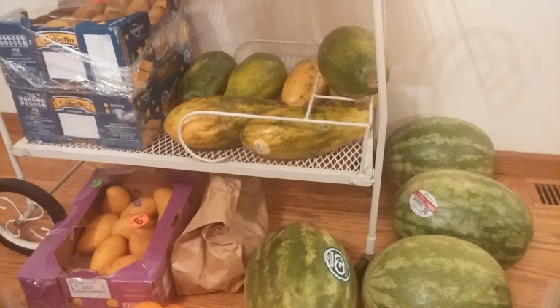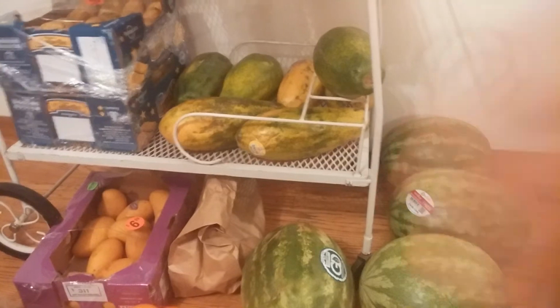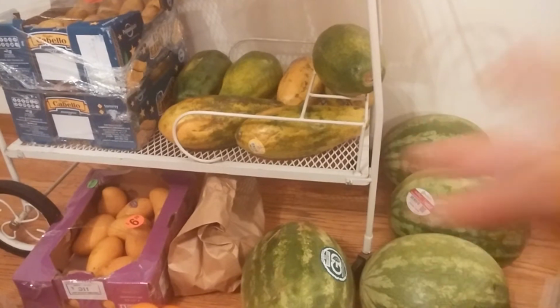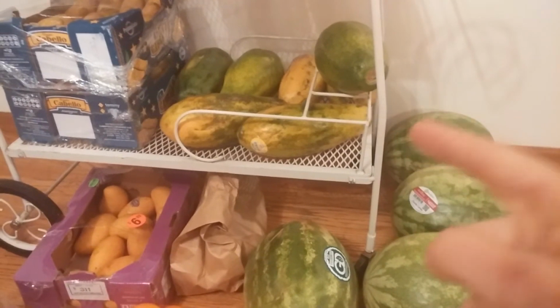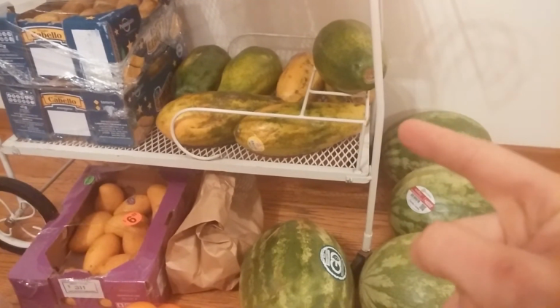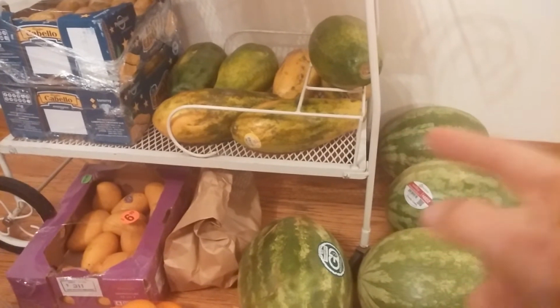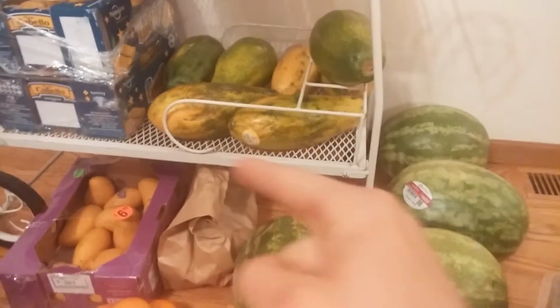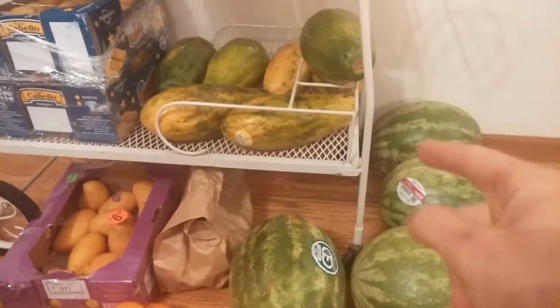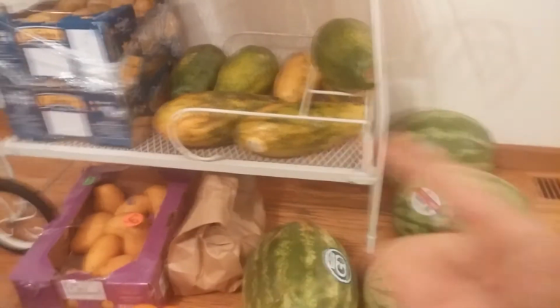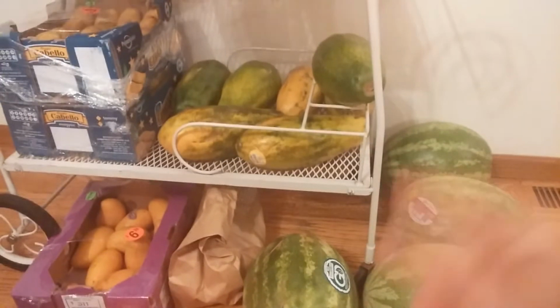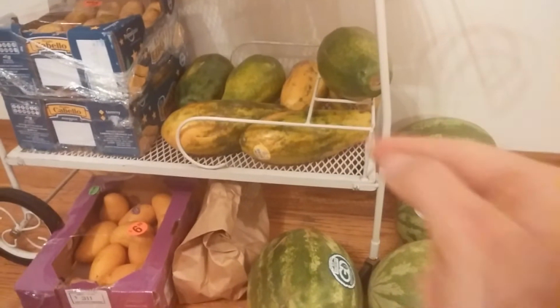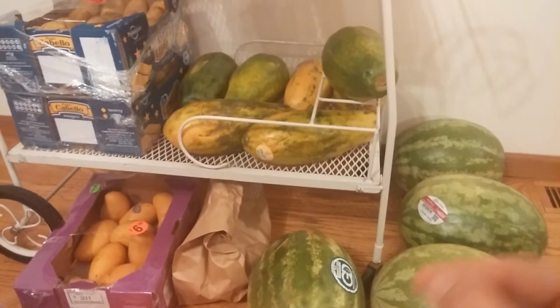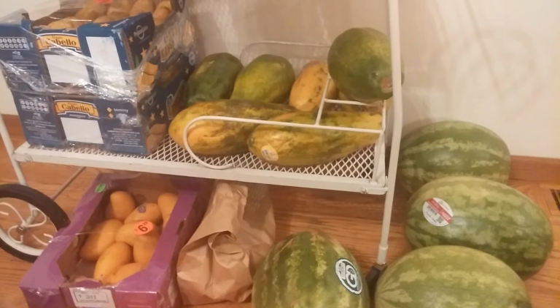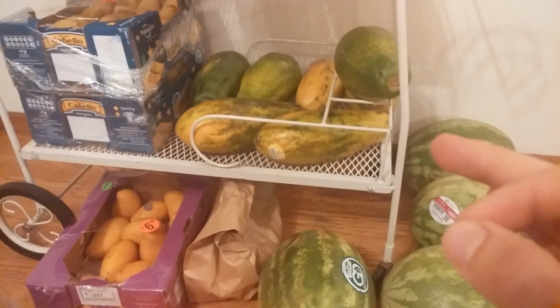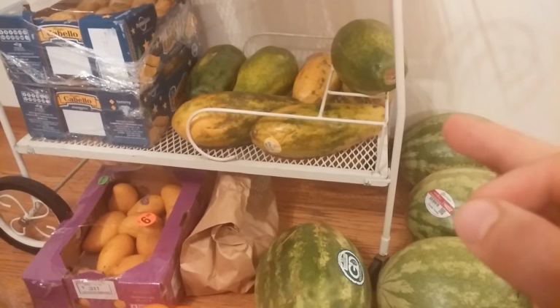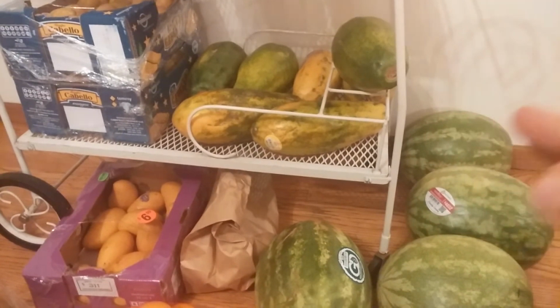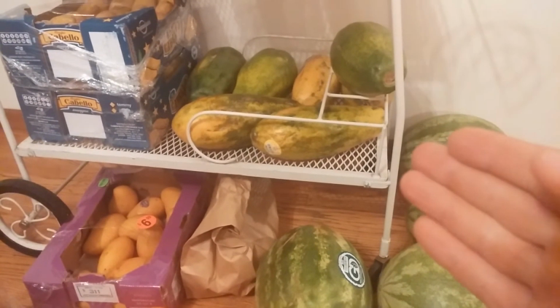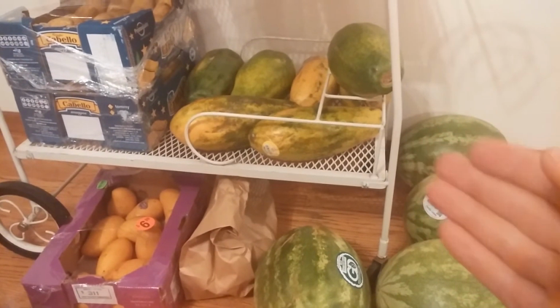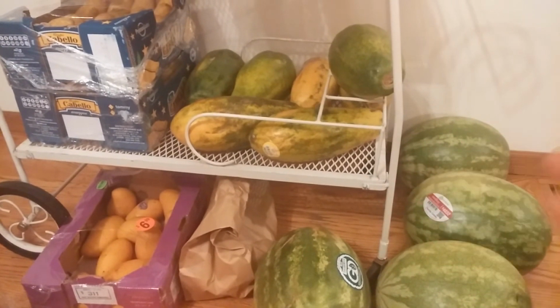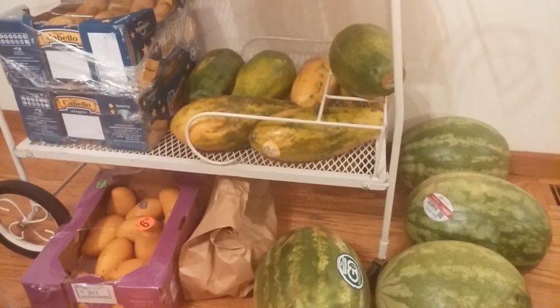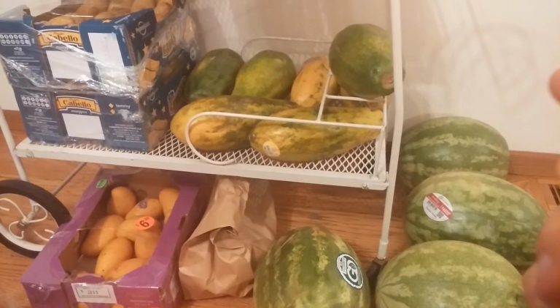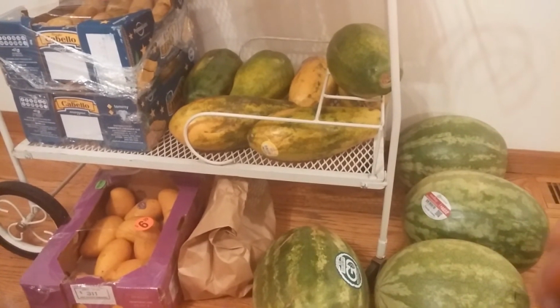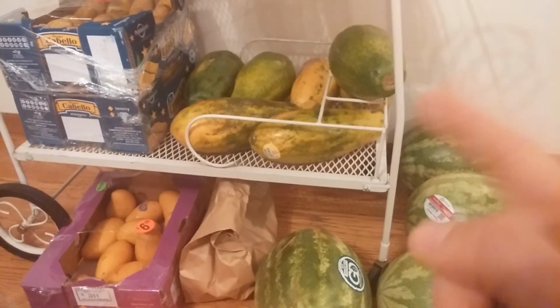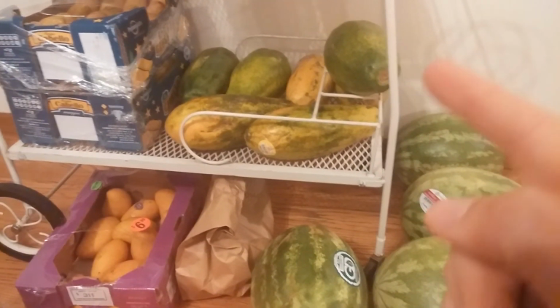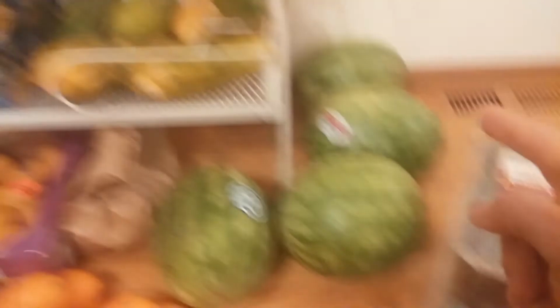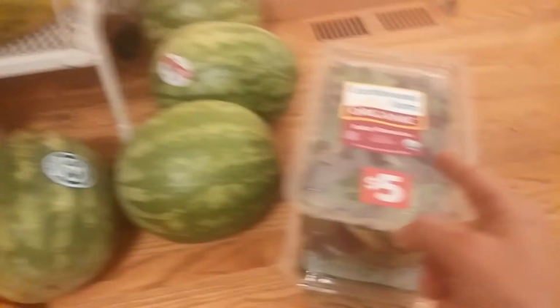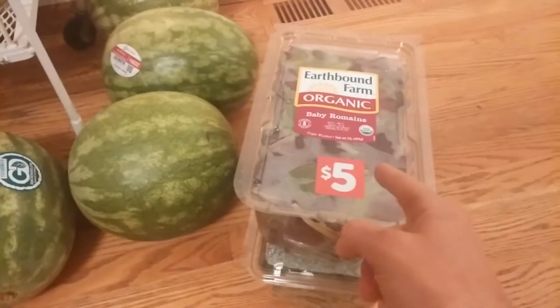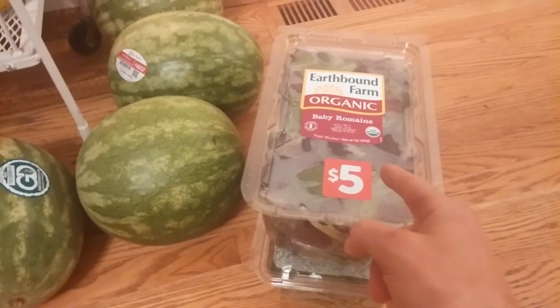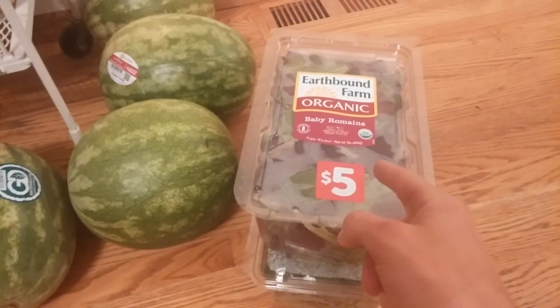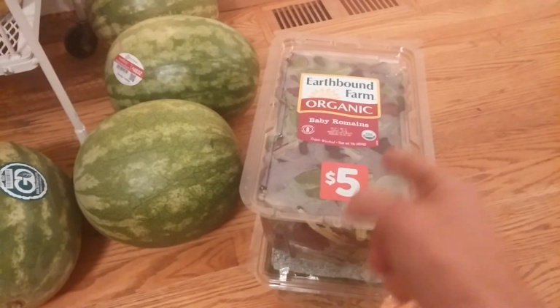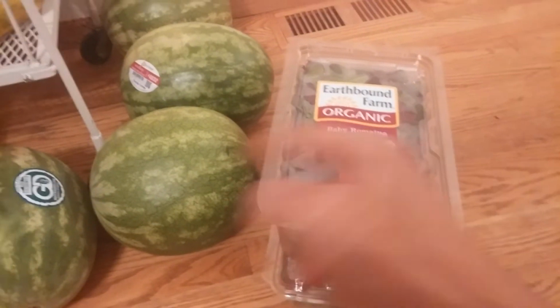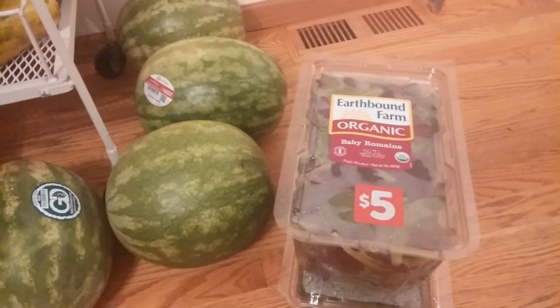Hey everyone, welcome to the Fruit and Drink Show — and yes, those two things can go together. I'm living proof of that right here. I just want to share with you guys what I'm going to be eating for the week for fruit and lettuce. So let us begin.